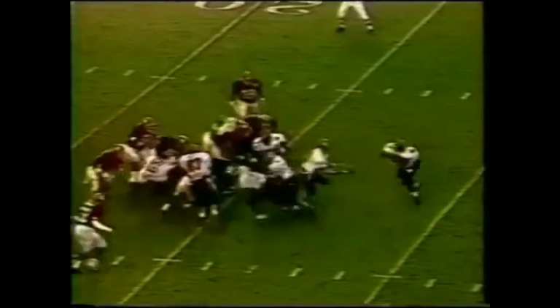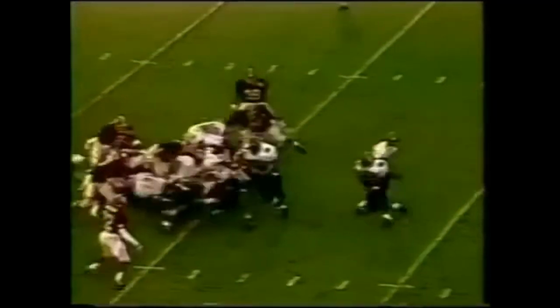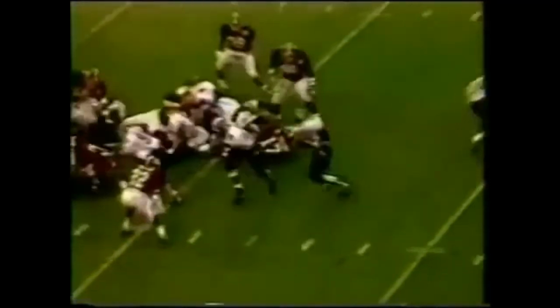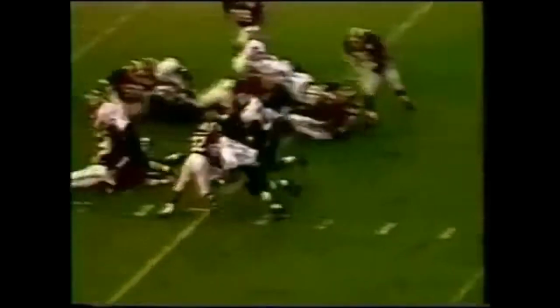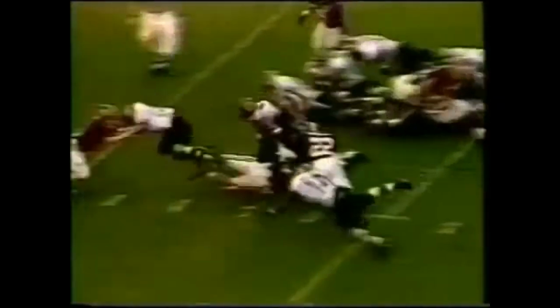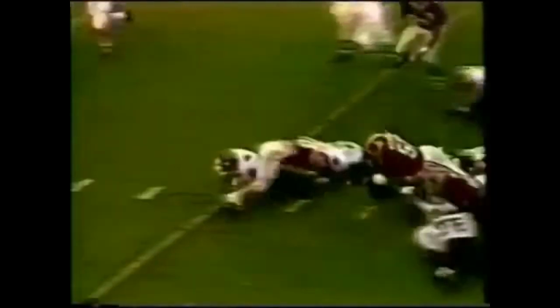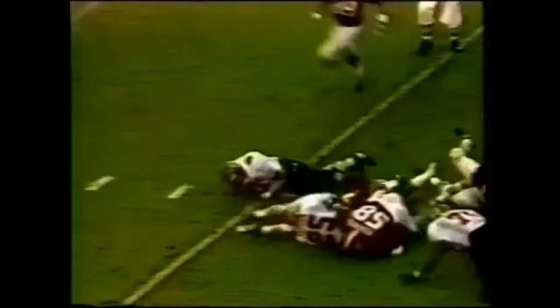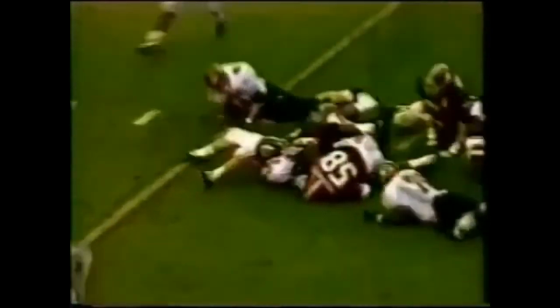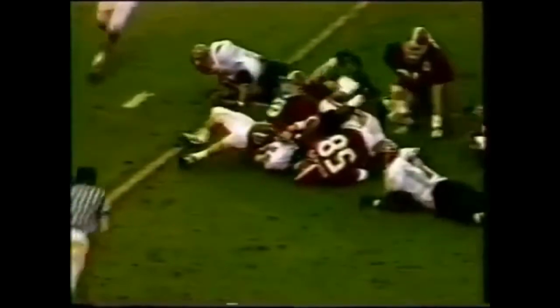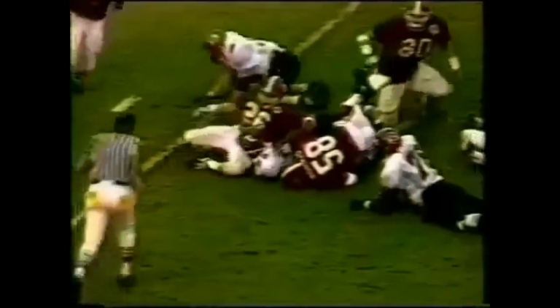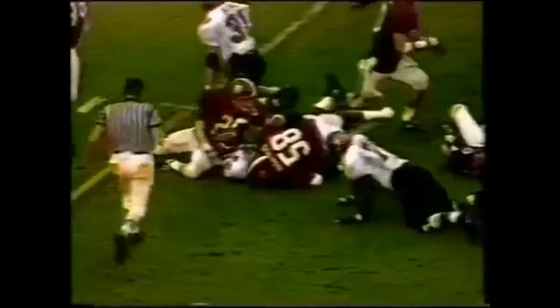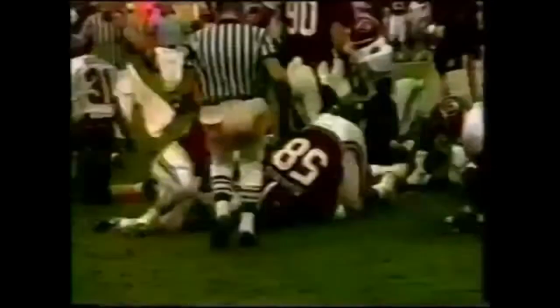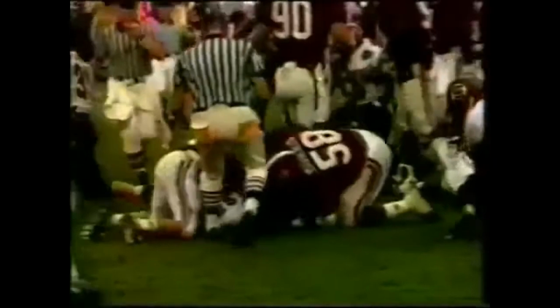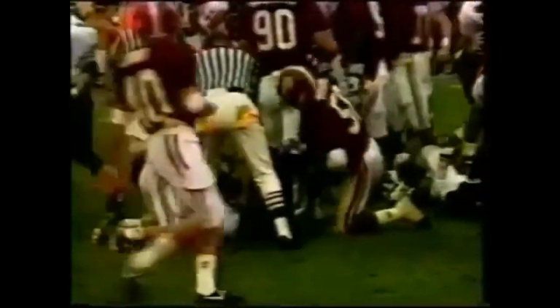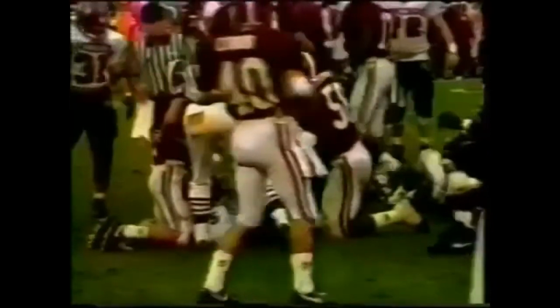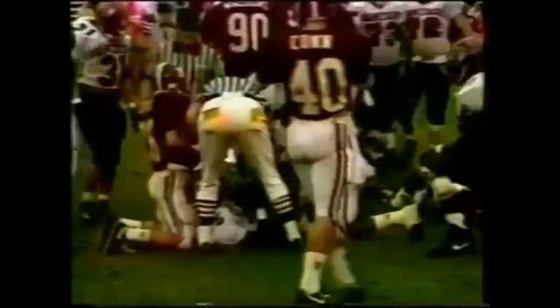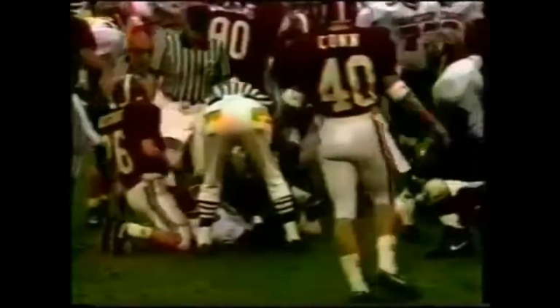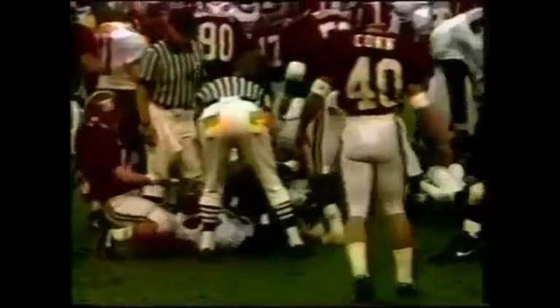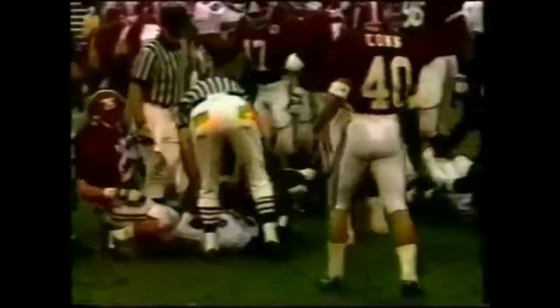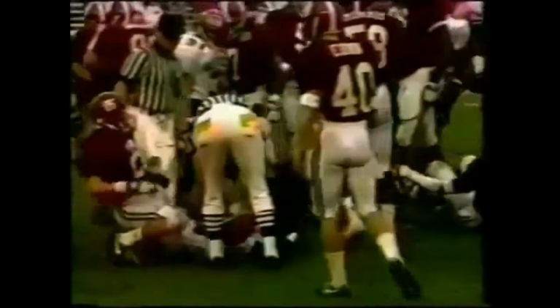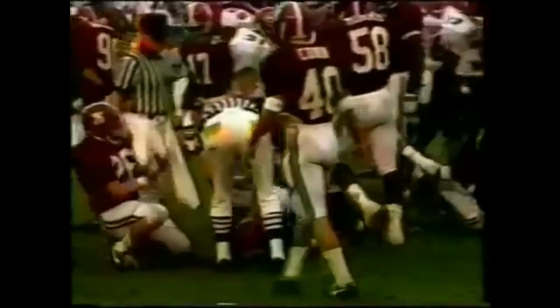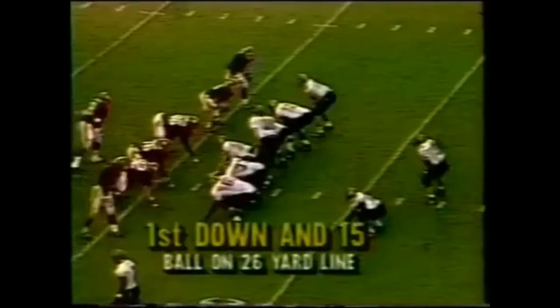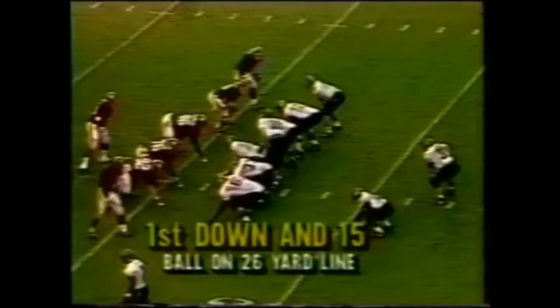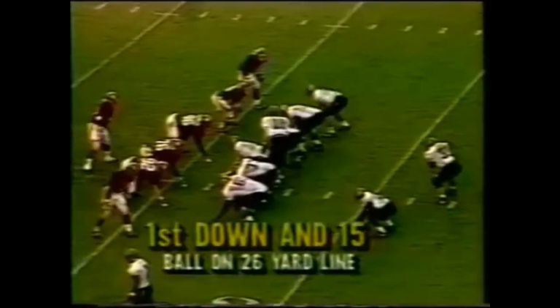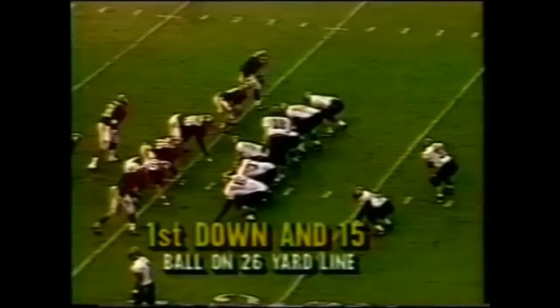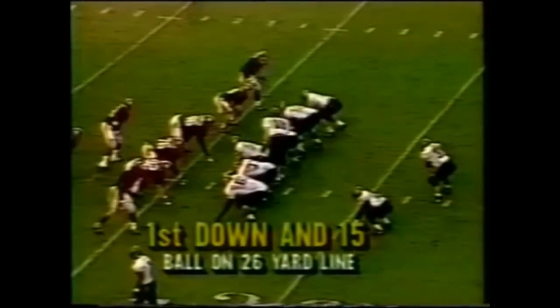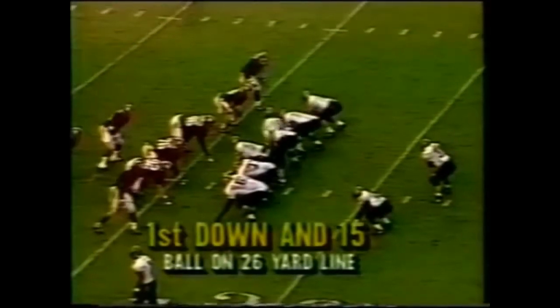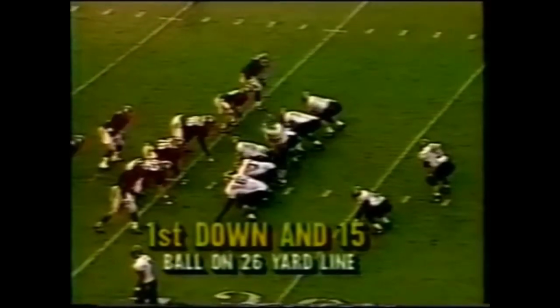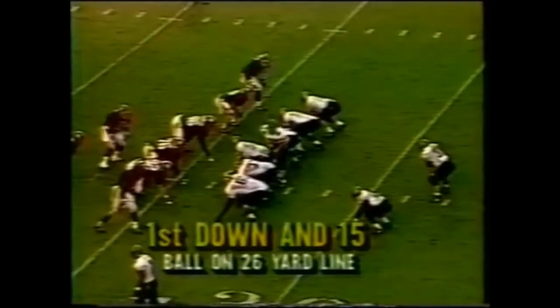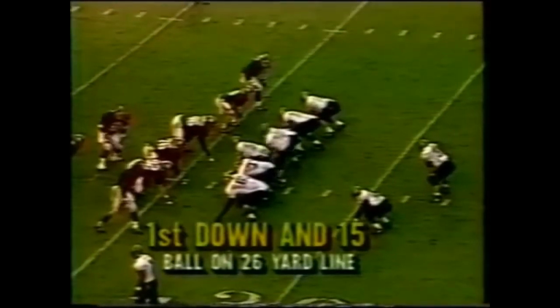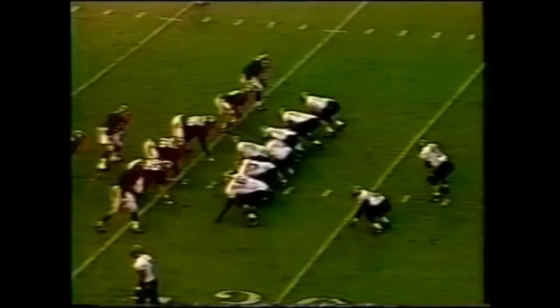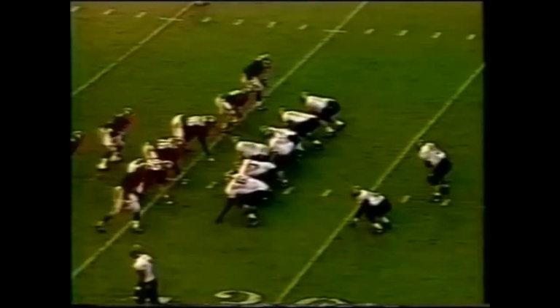Fourth down and inches — first down, South Carolina. Nice play, good blocking. First down for Mike Reddick. He's a senior and you better believe some NFL teams will look at him.